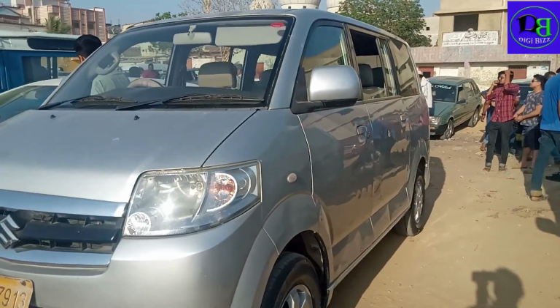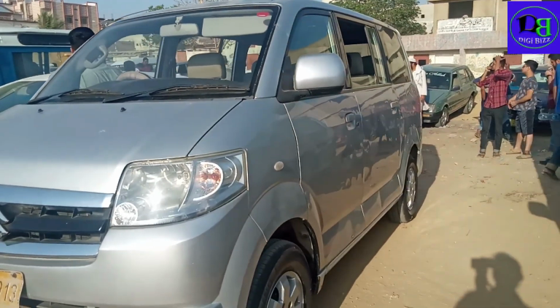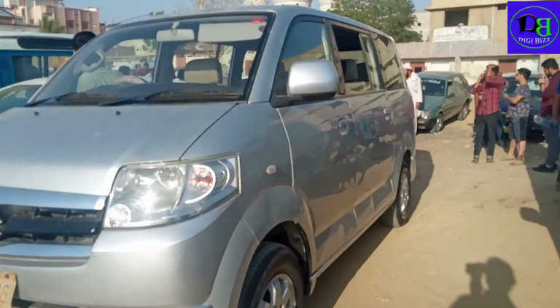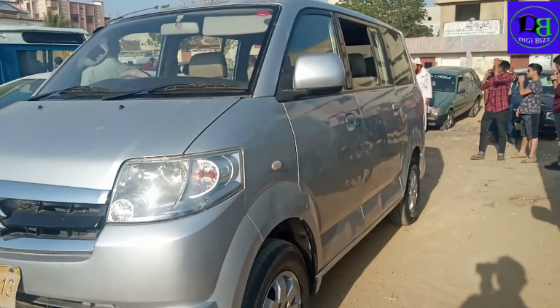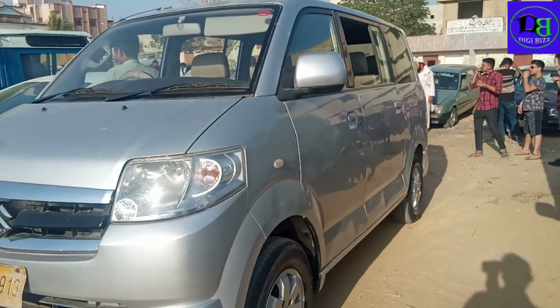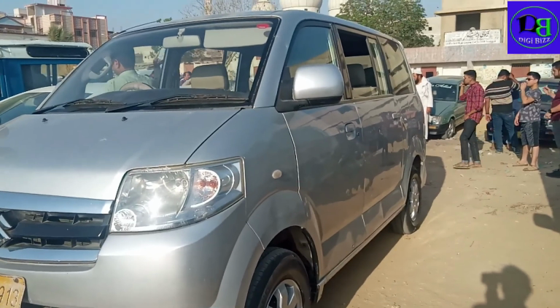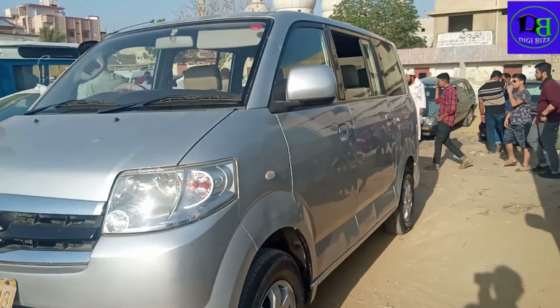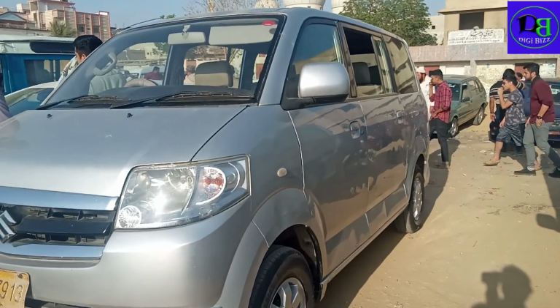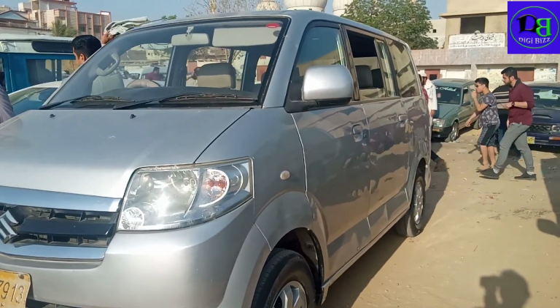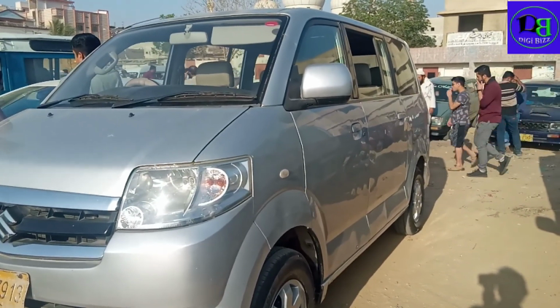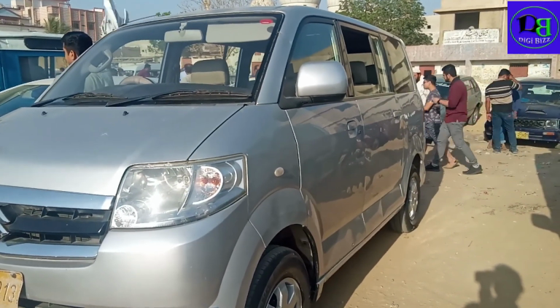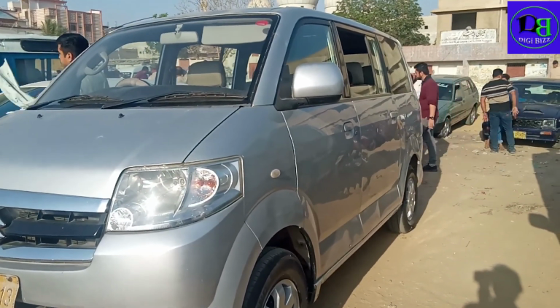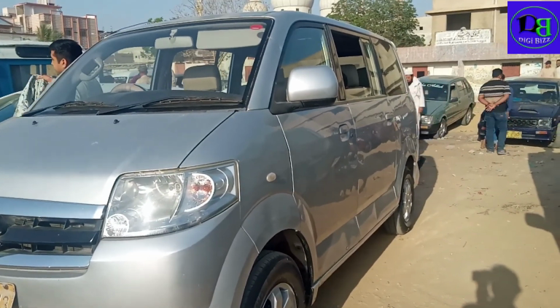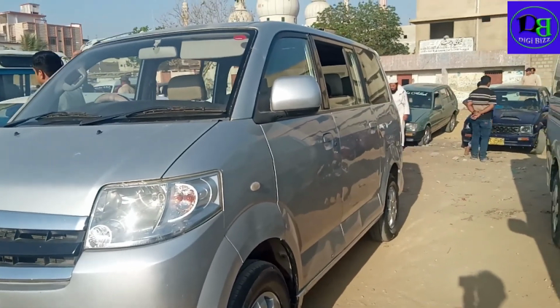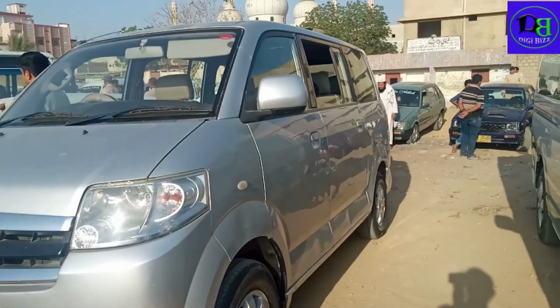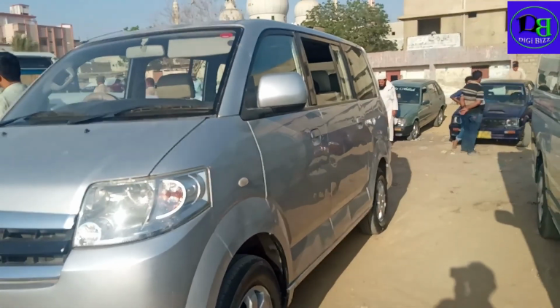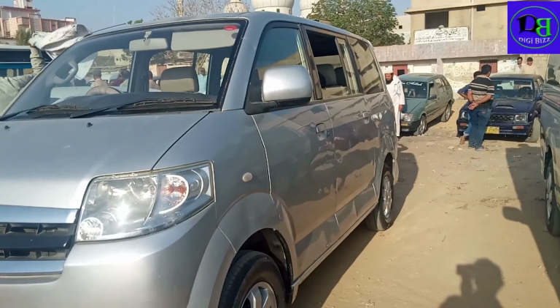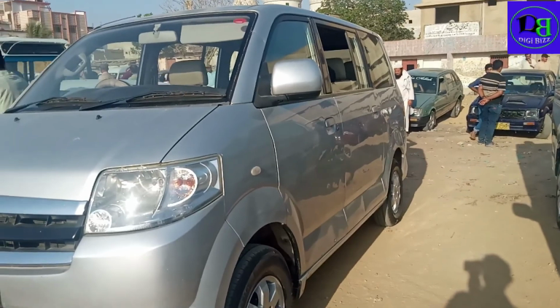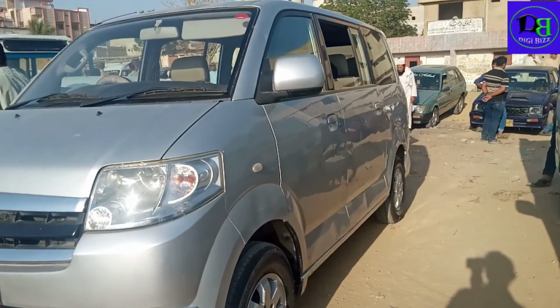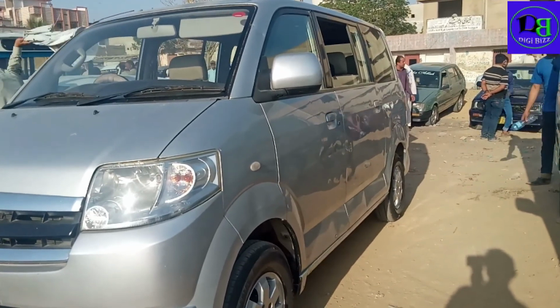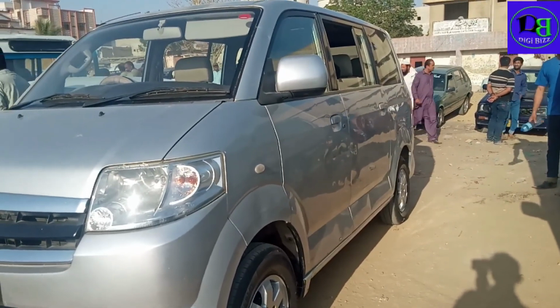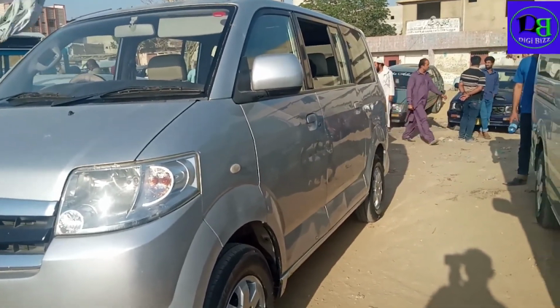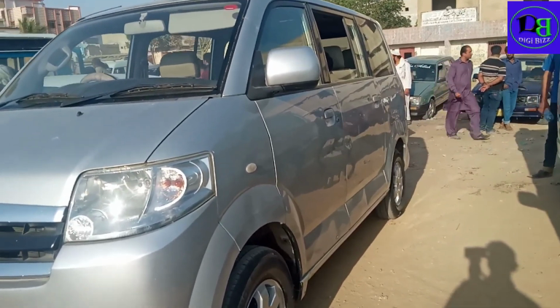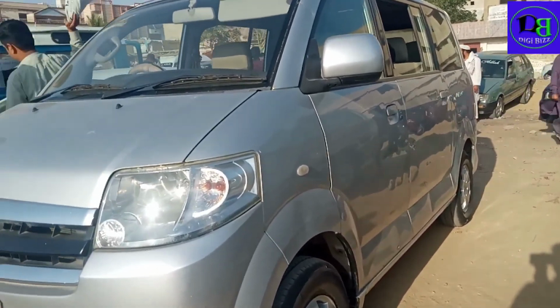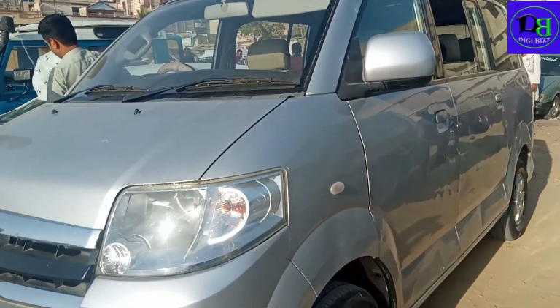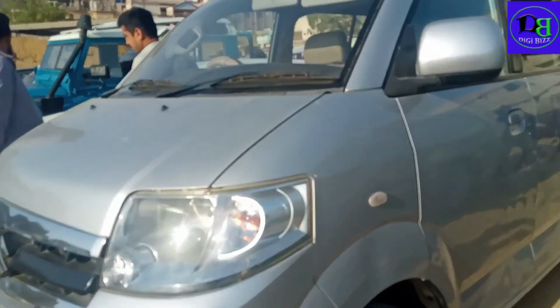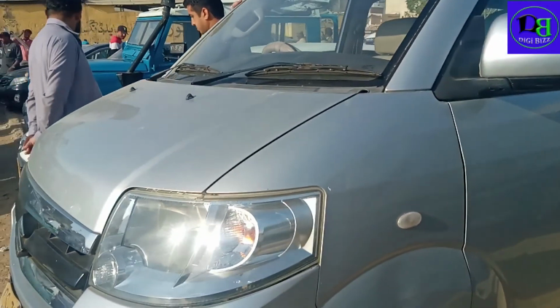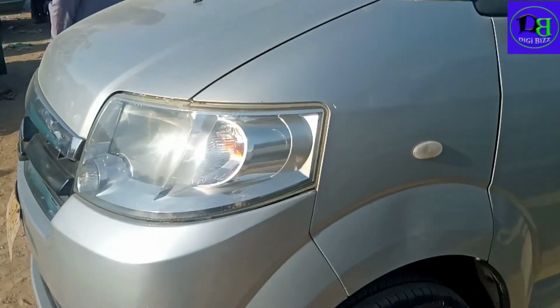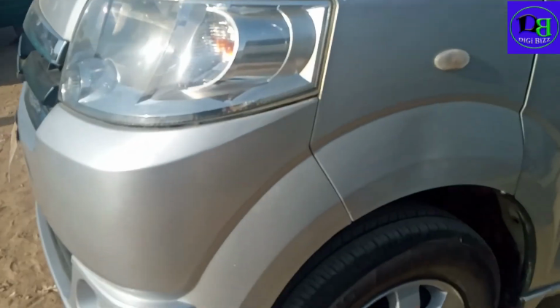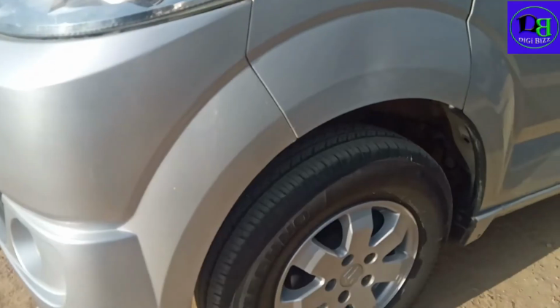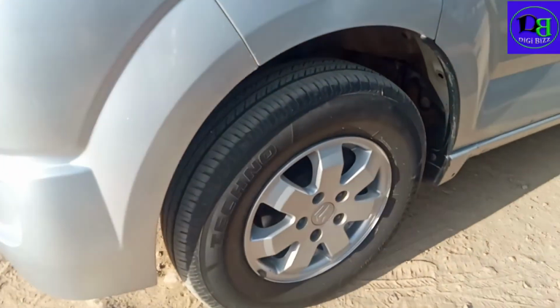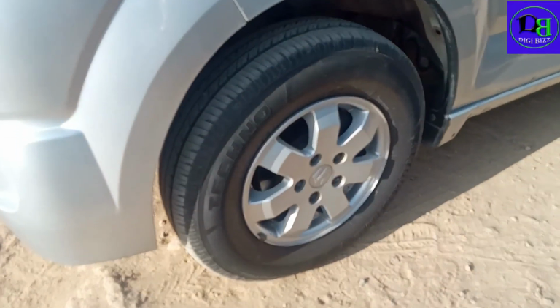From the side of the car you can see — APV Suzuki brand, 2009 model. Aerial condition you can see.